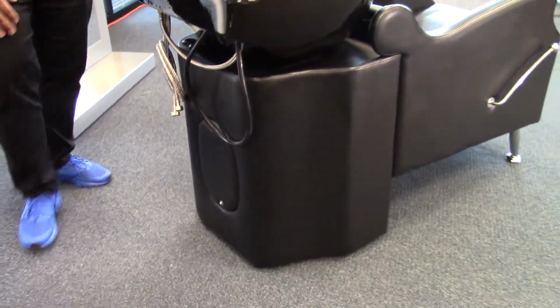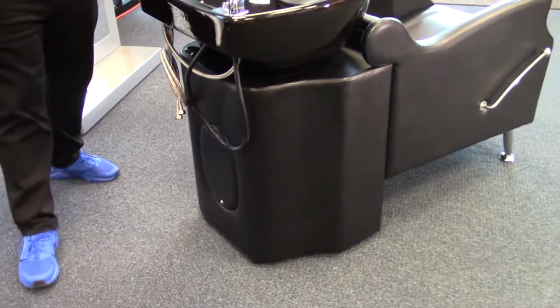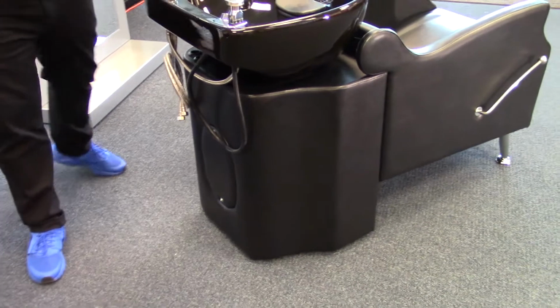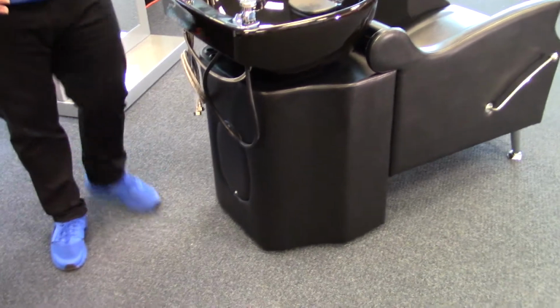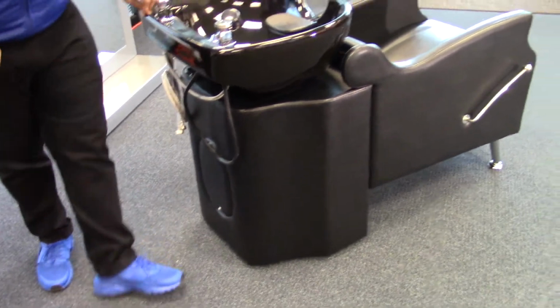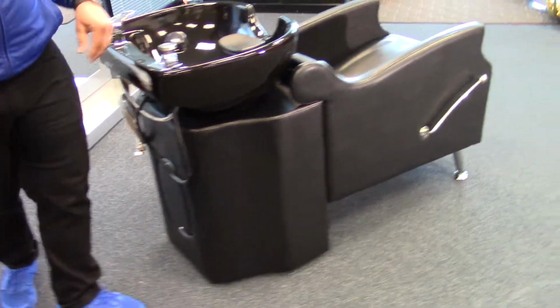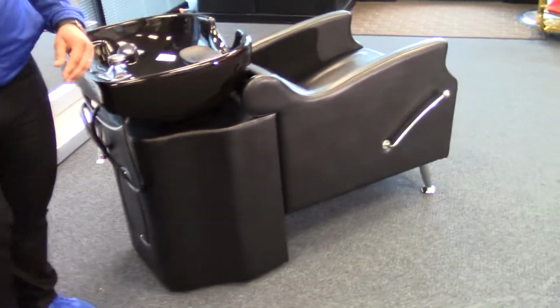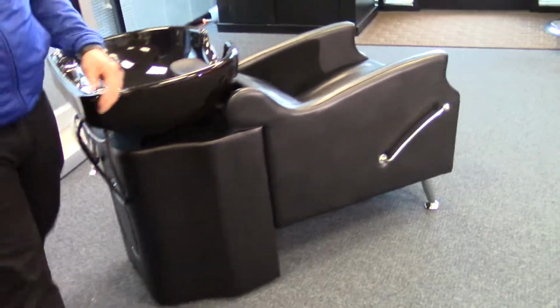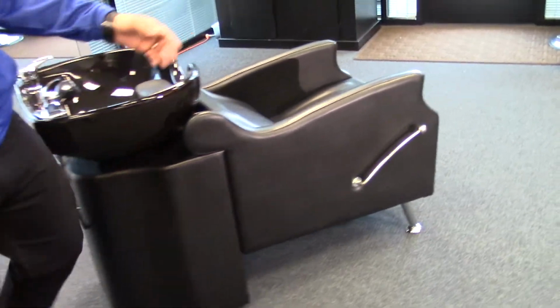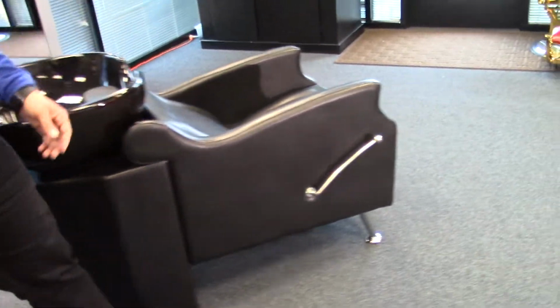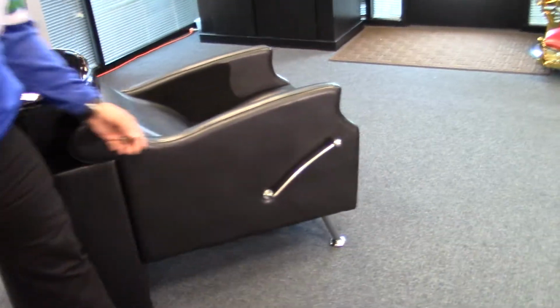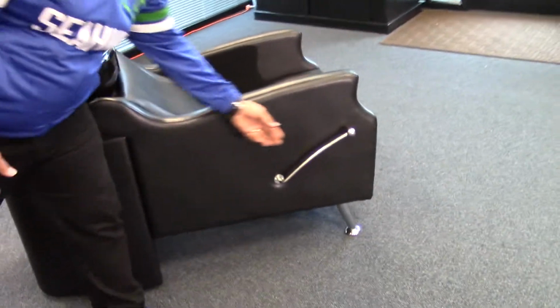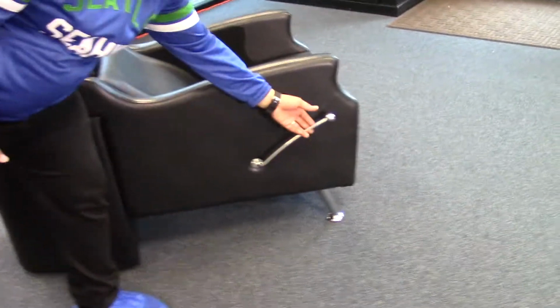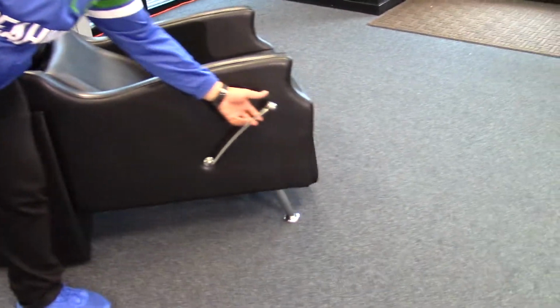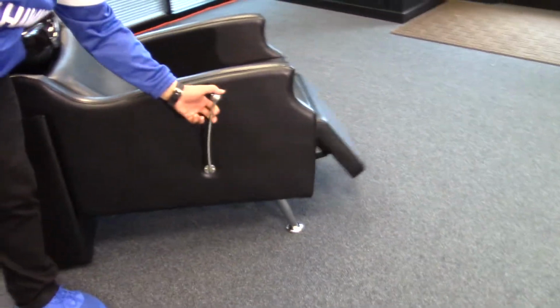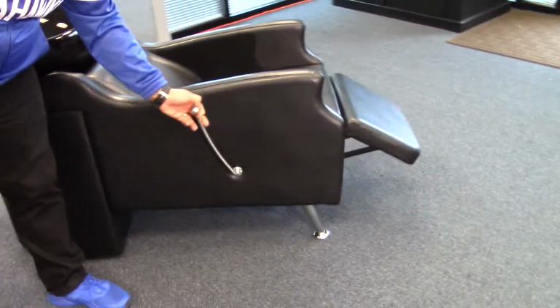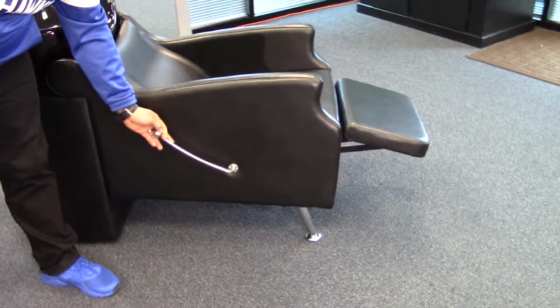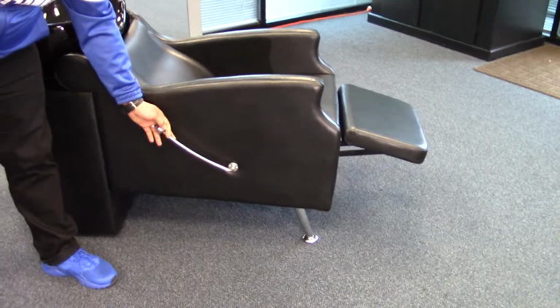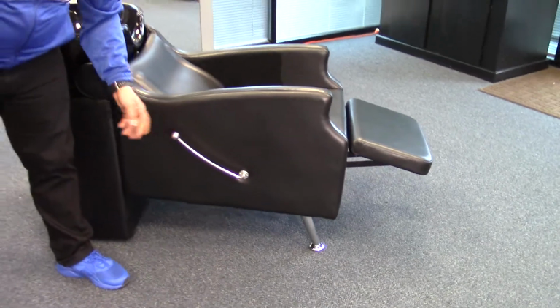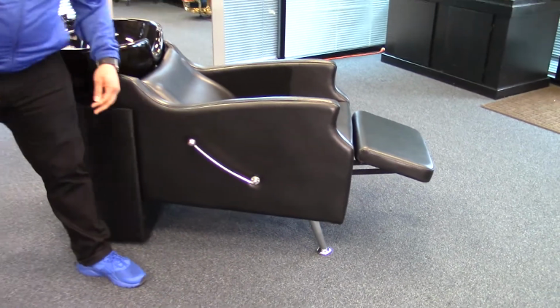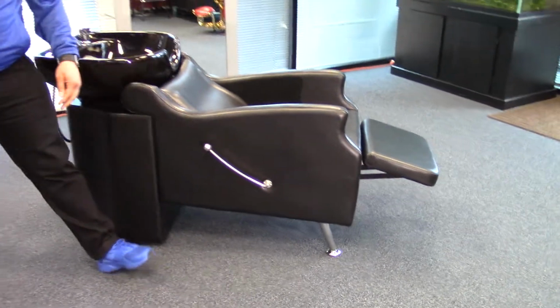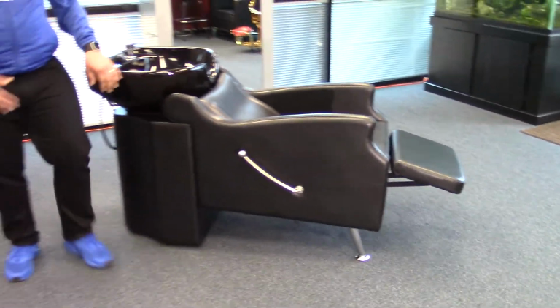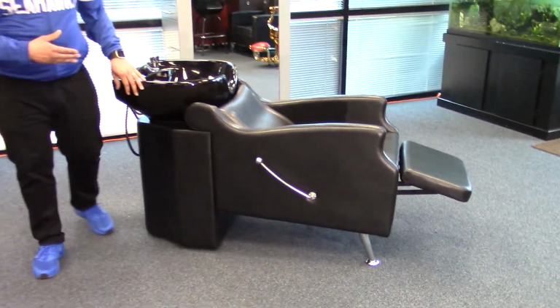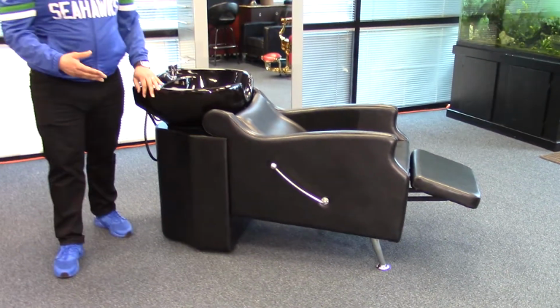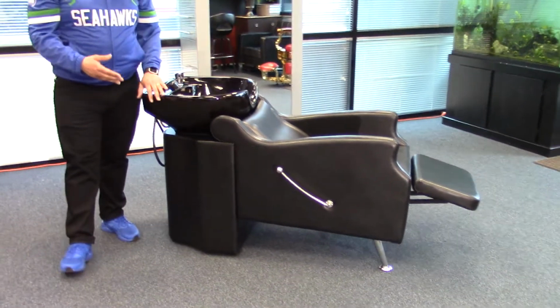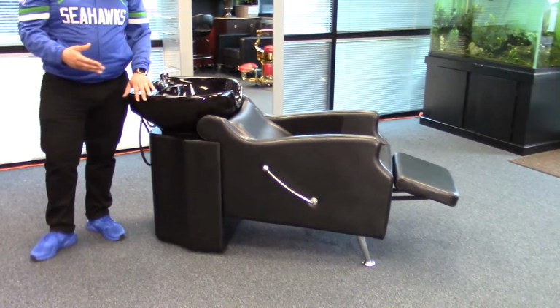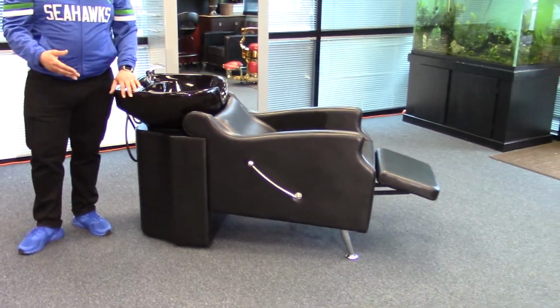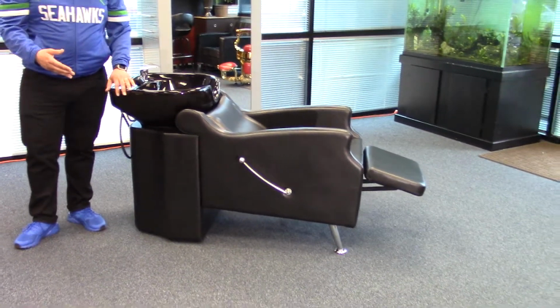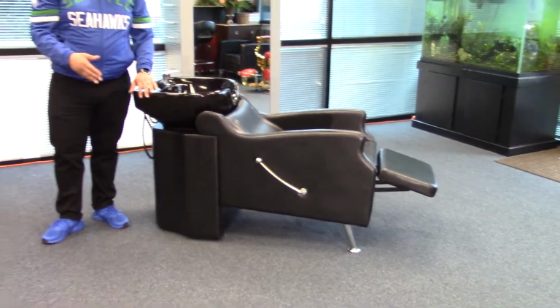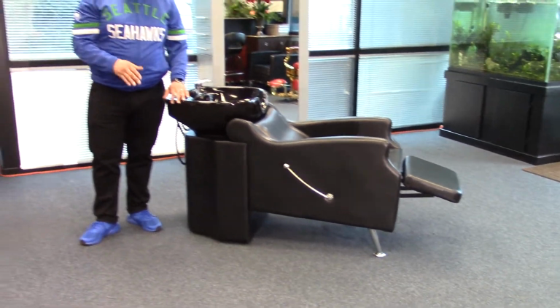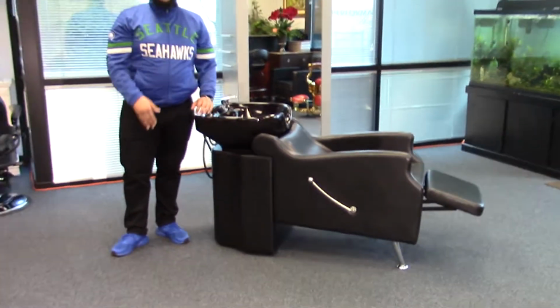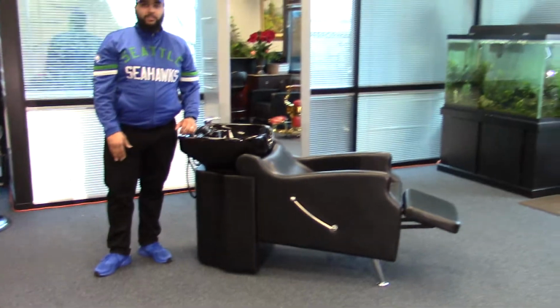For more comfort for your client, you also have a foot rest that kicks out. And this unit has a smooth design that will look great in any salon.